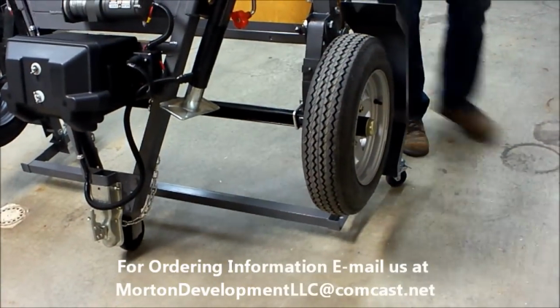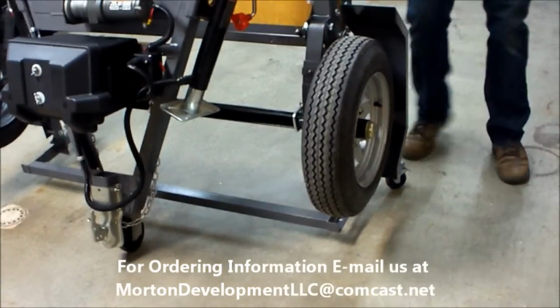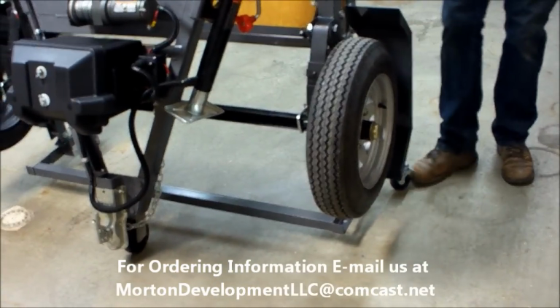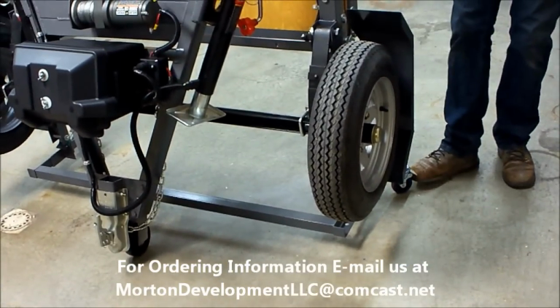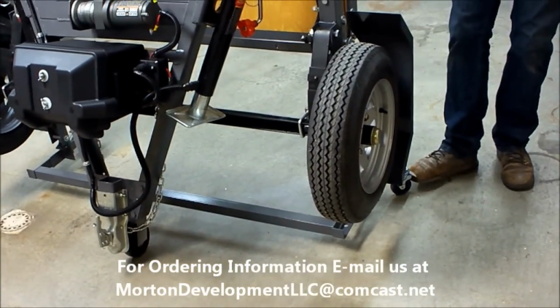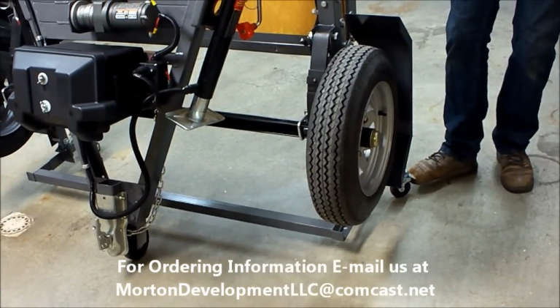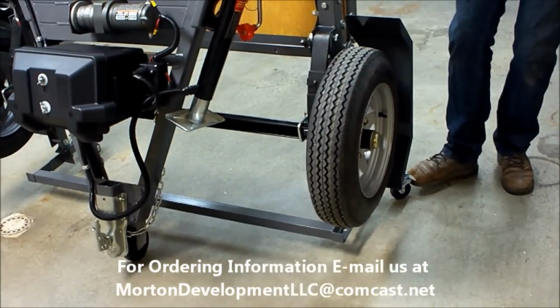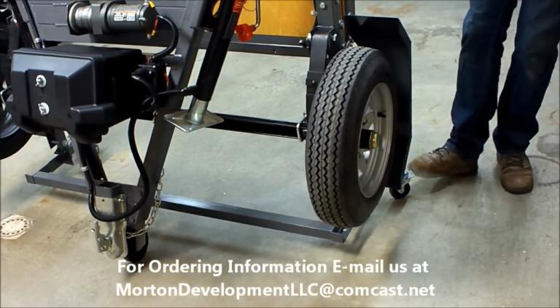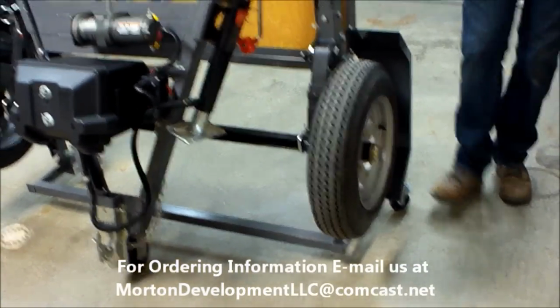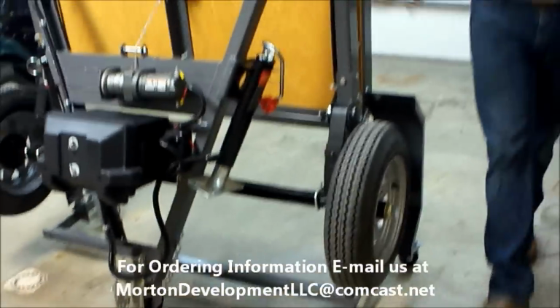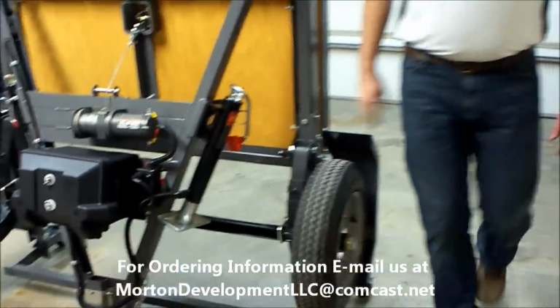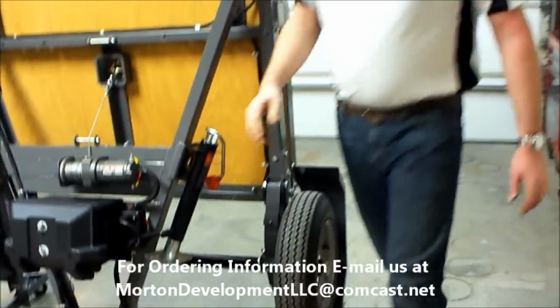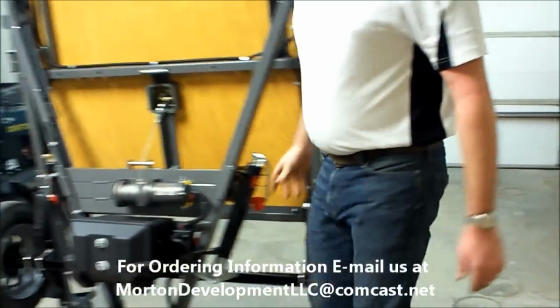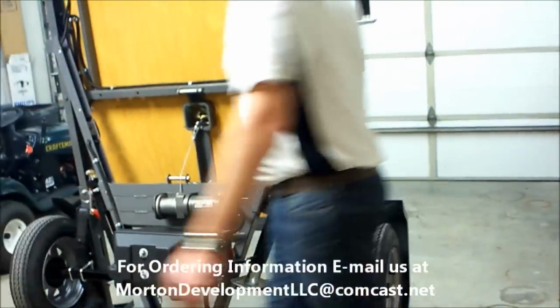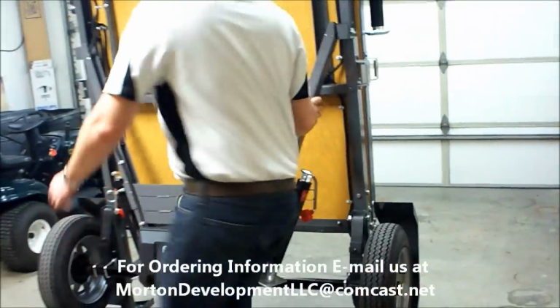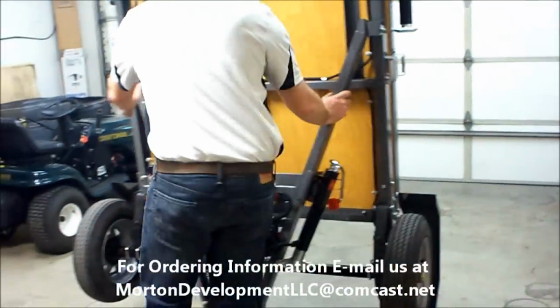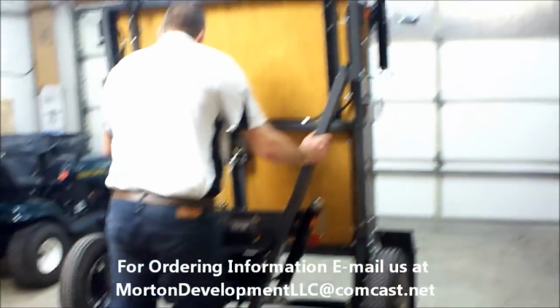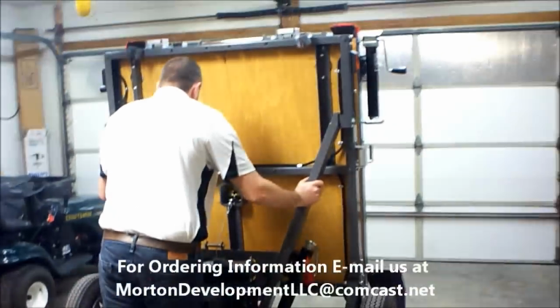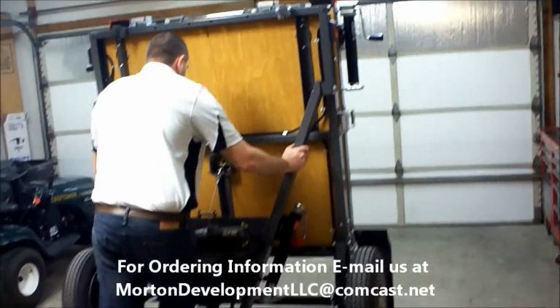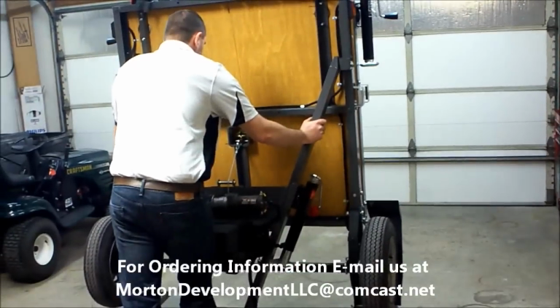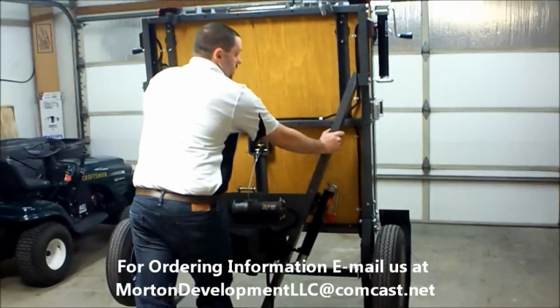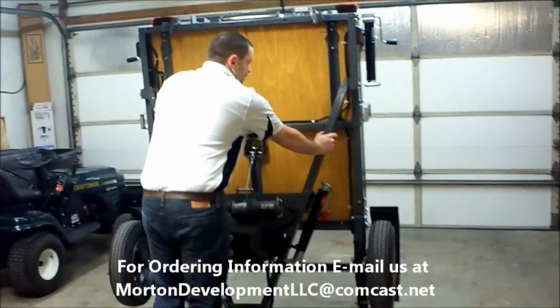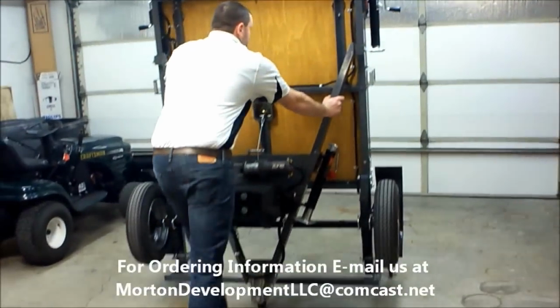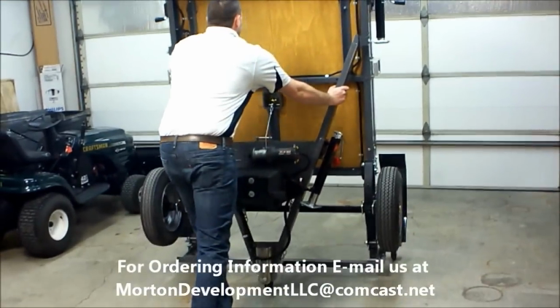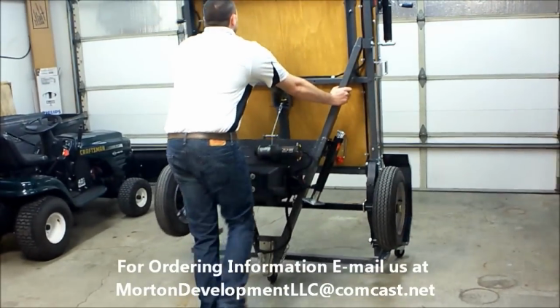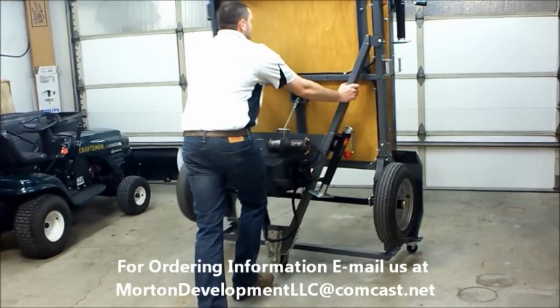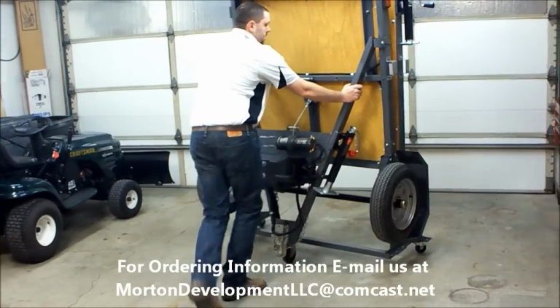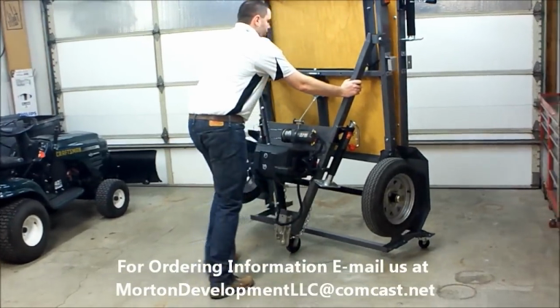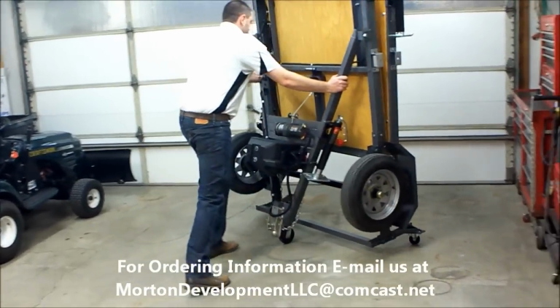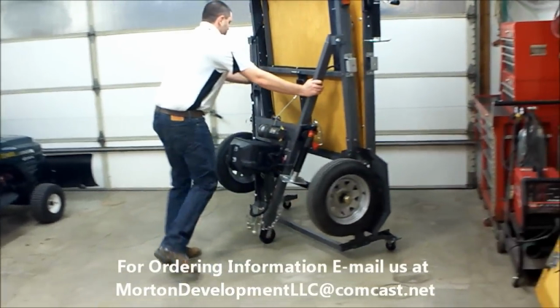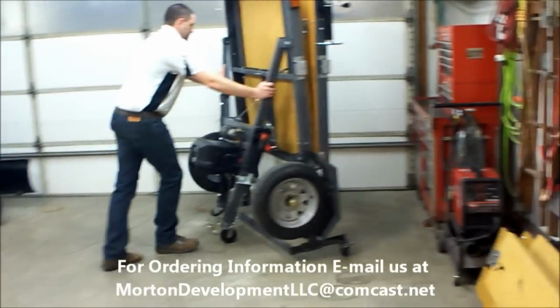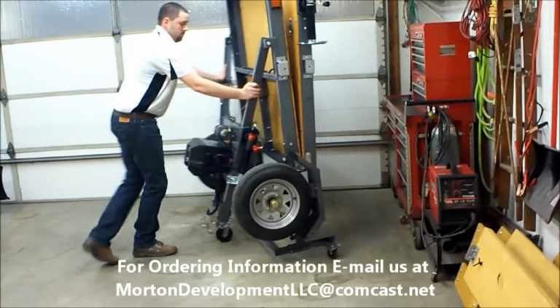Simply unlock the casters and the unit can be stored just about anywhere. All right, thank you.